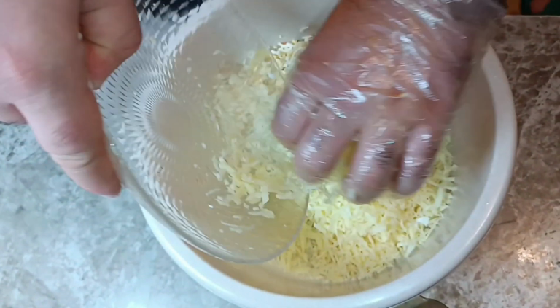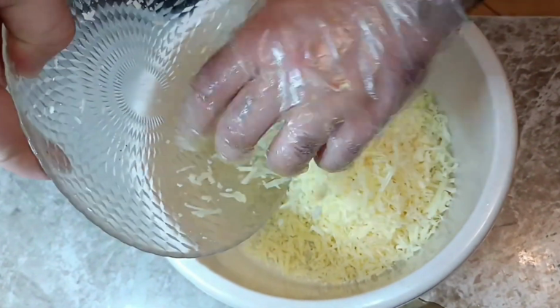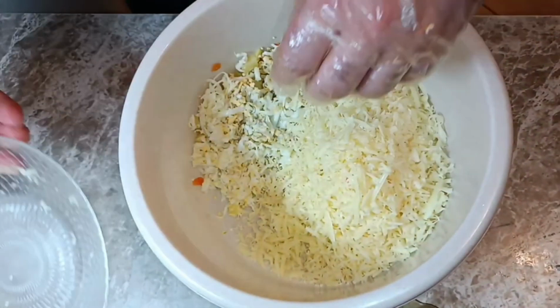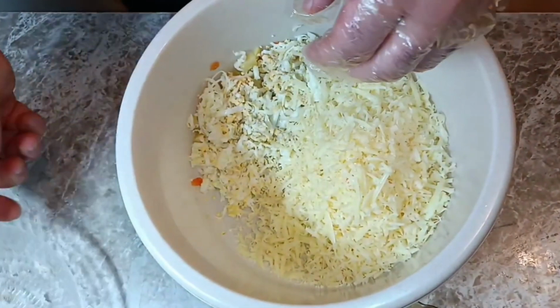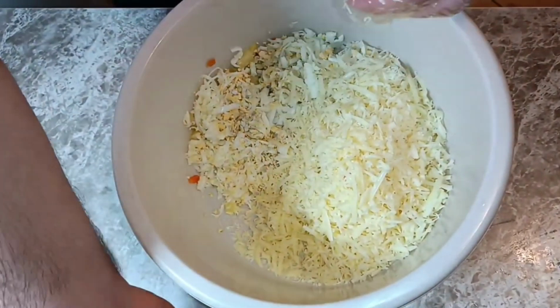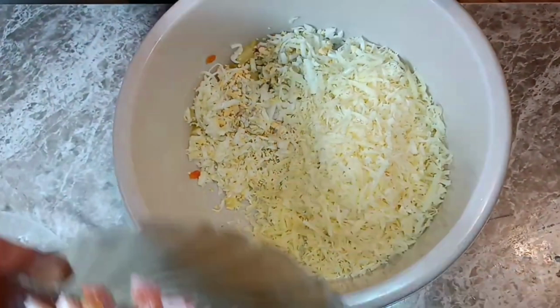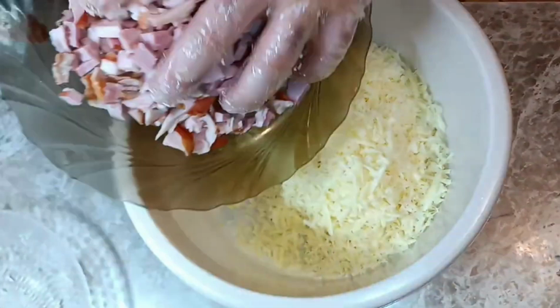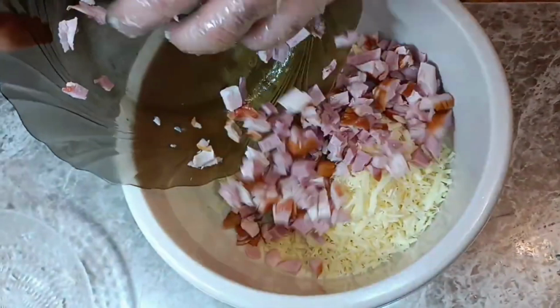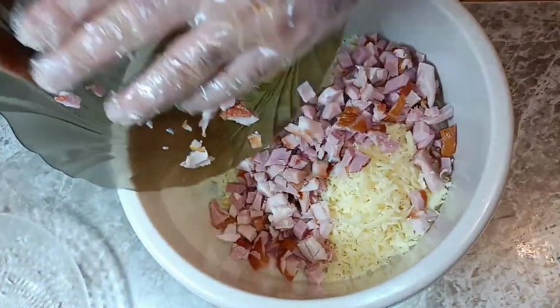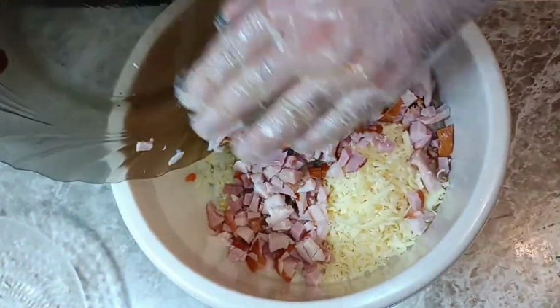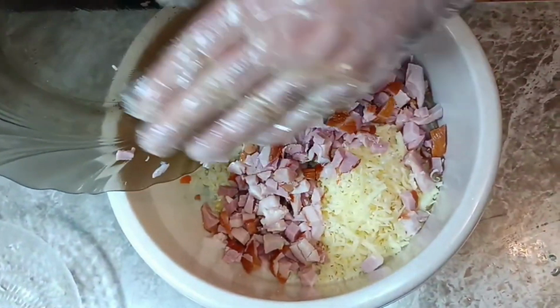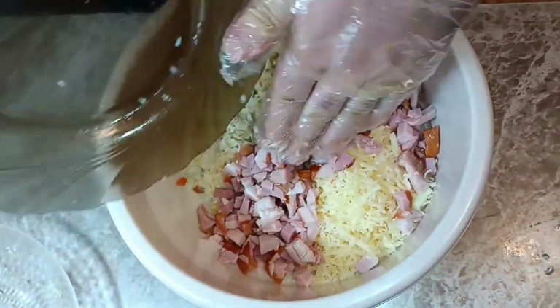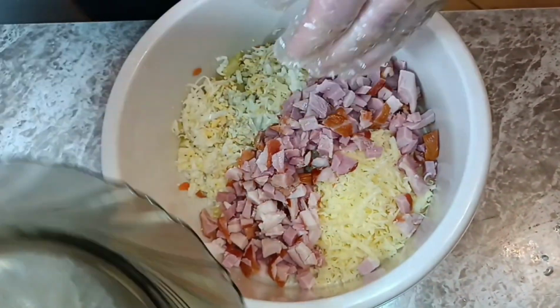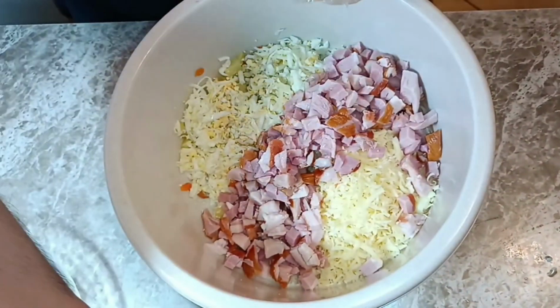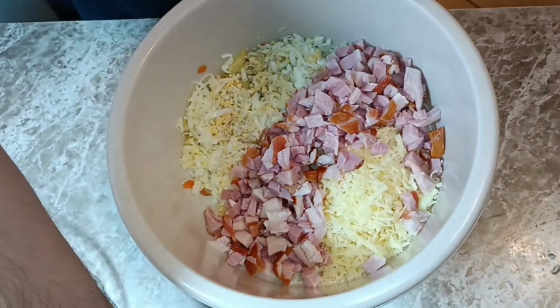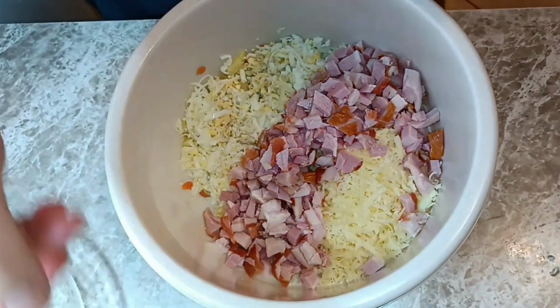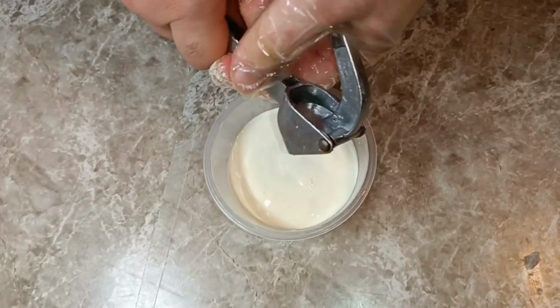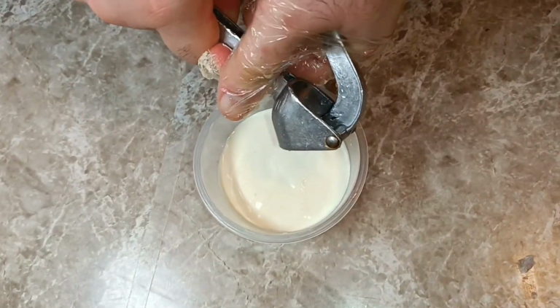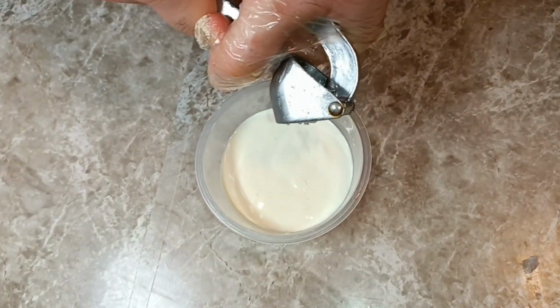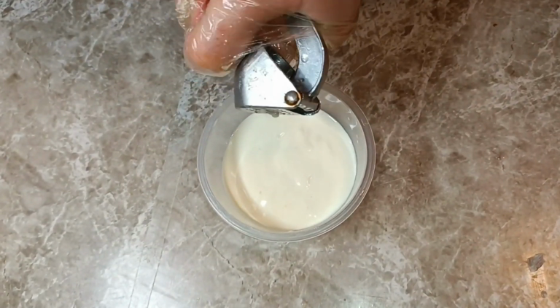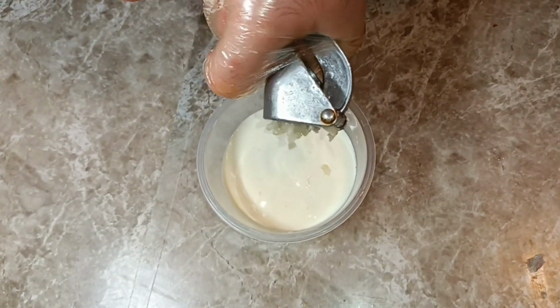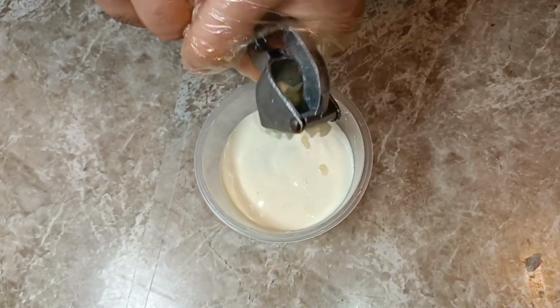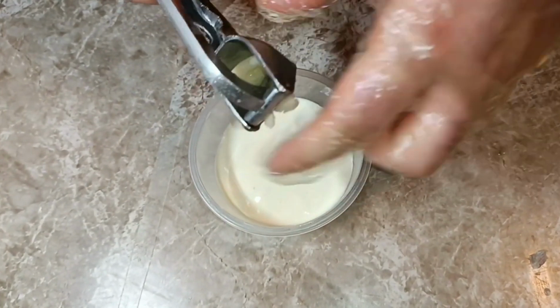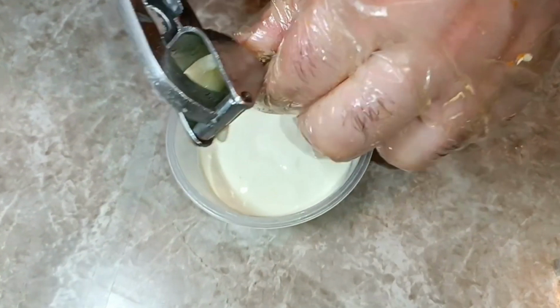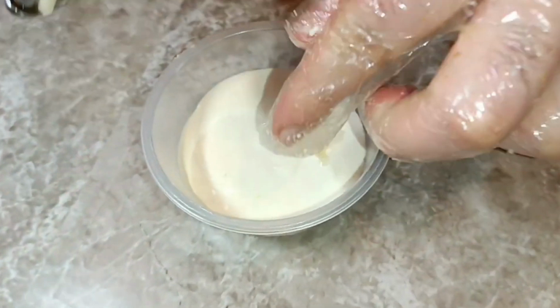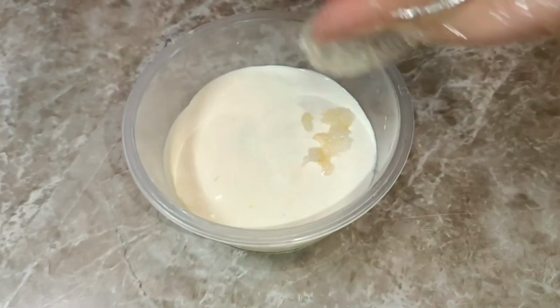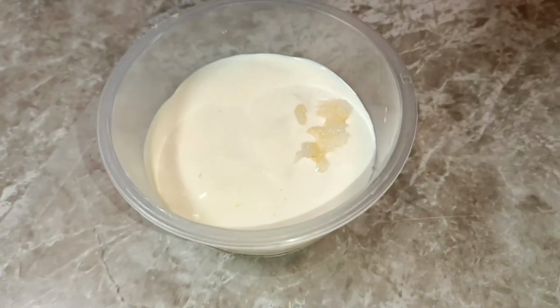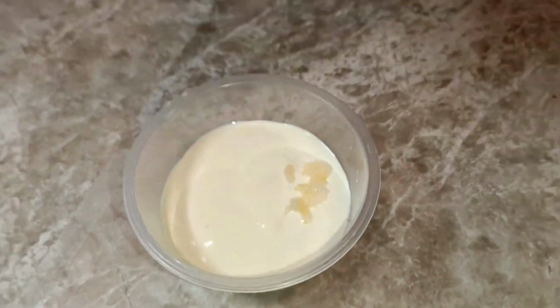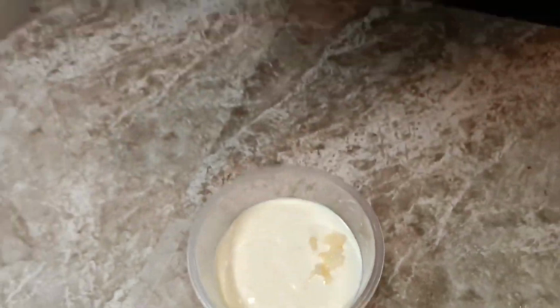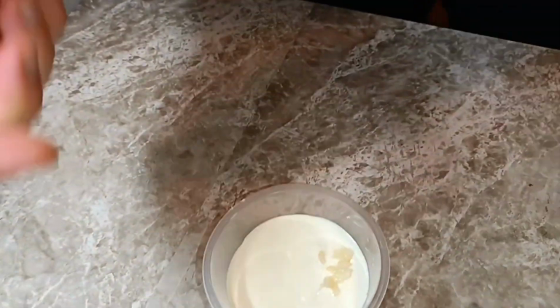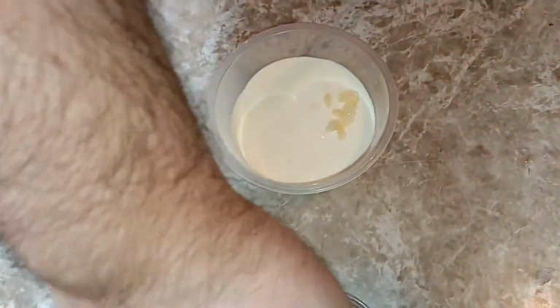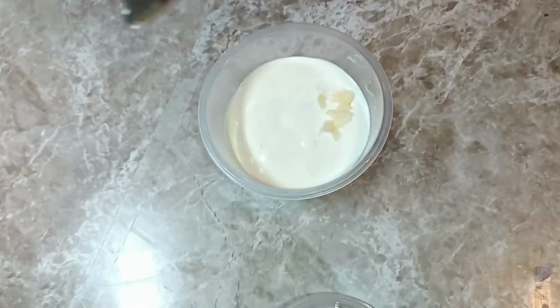Пересыпаем яйца в удобную миску и добавляем сыр, а также мясо. Выдавливаем два зубчика чеснока в майонез.